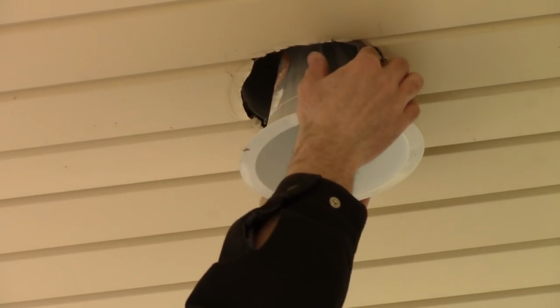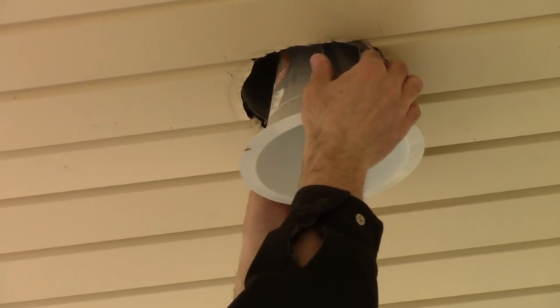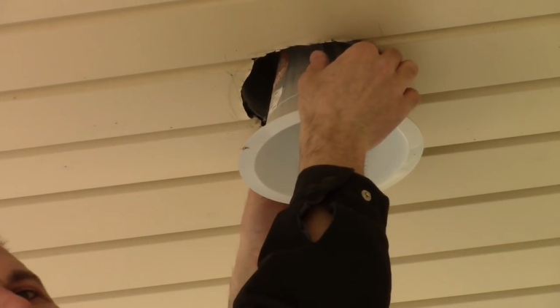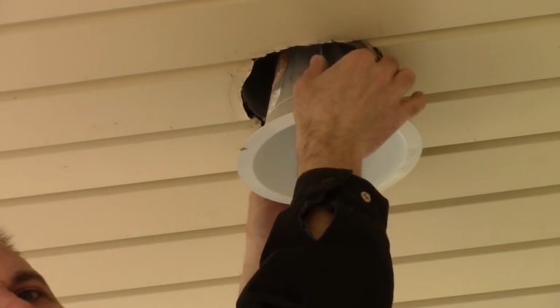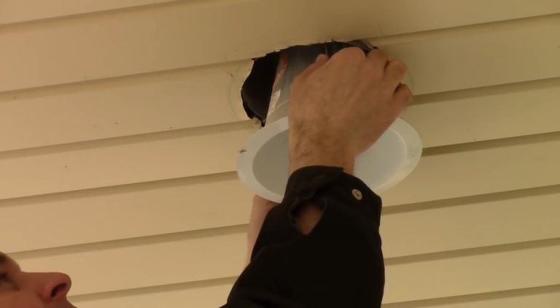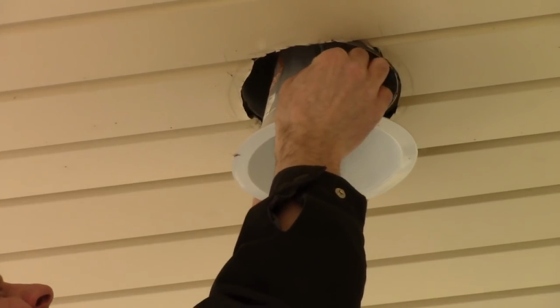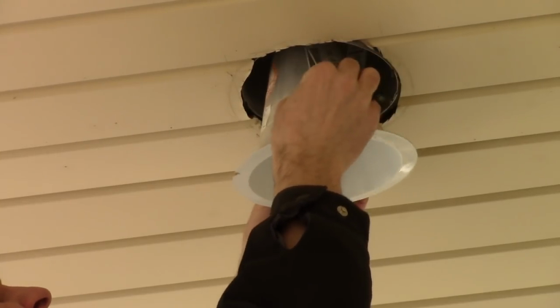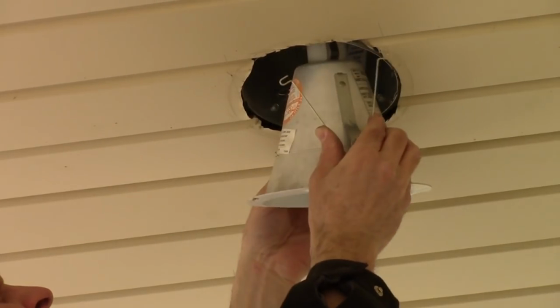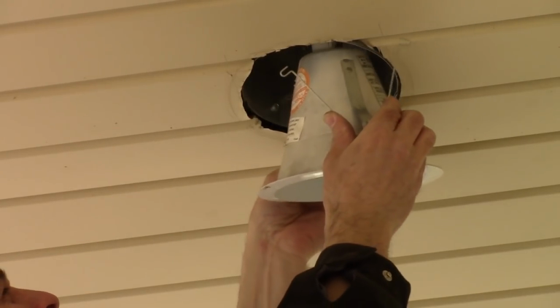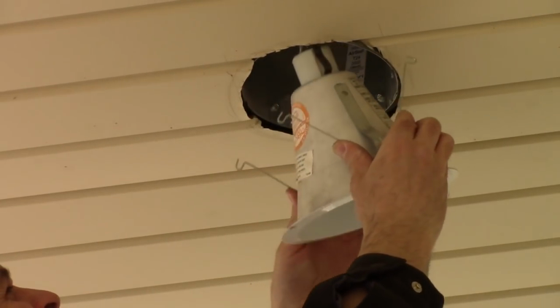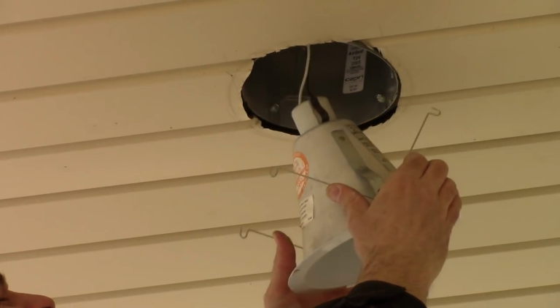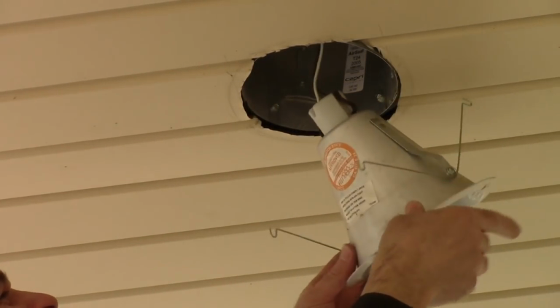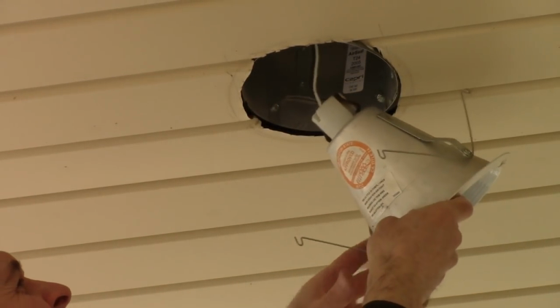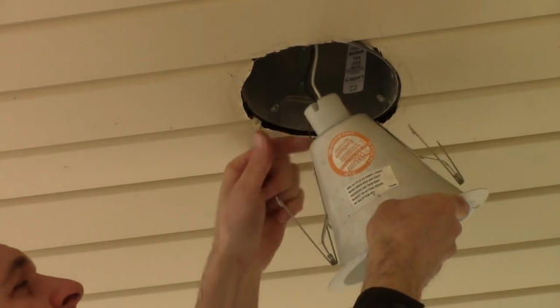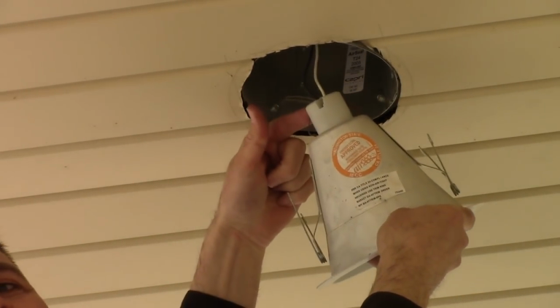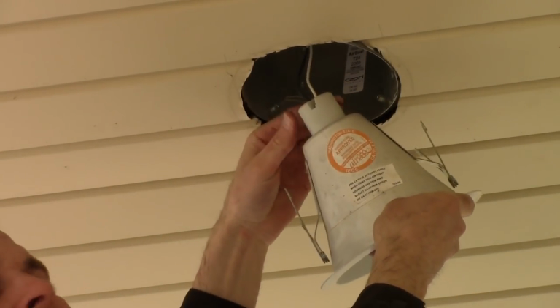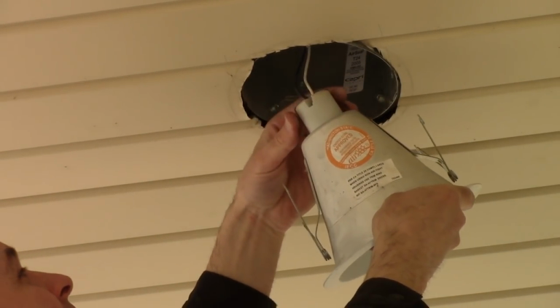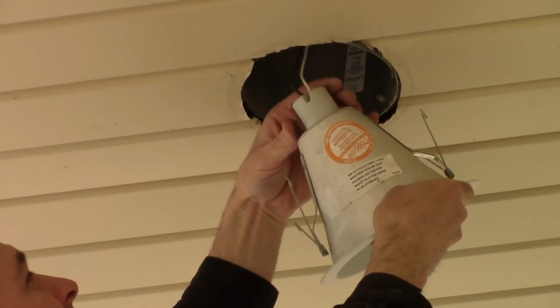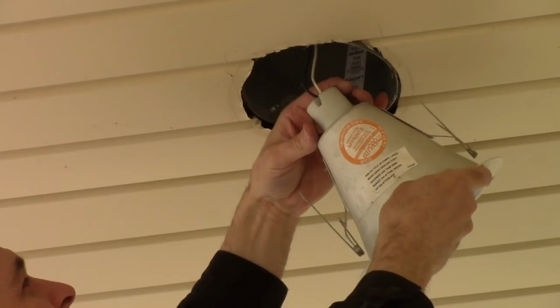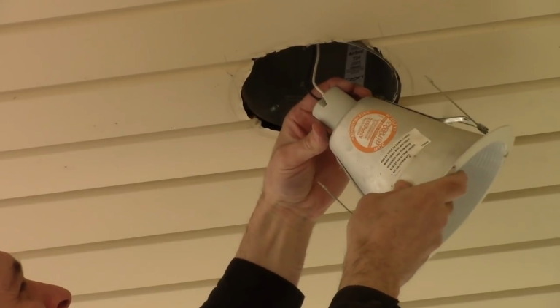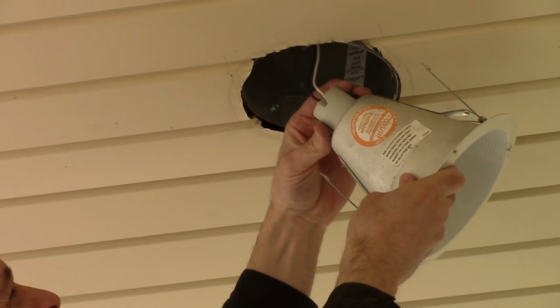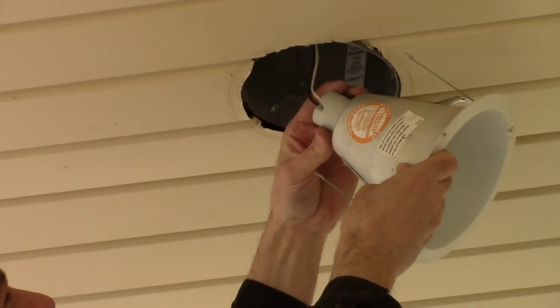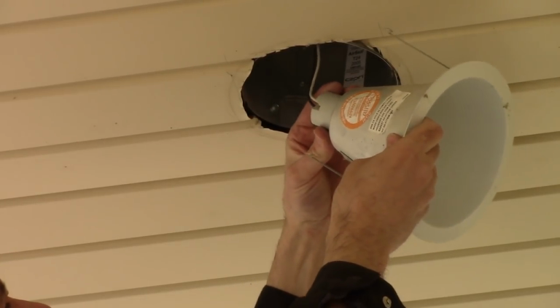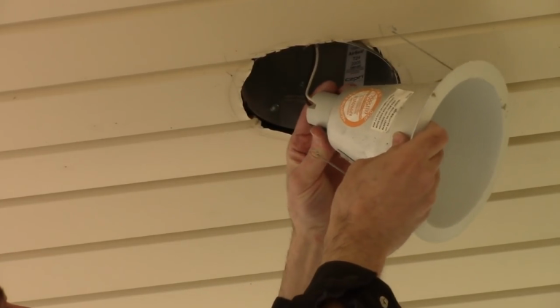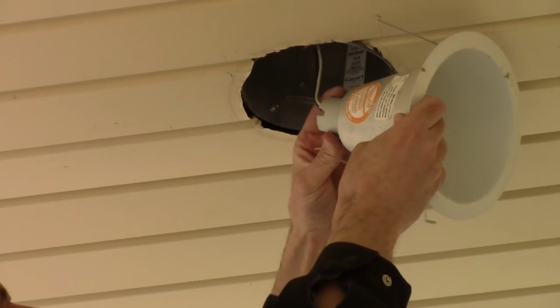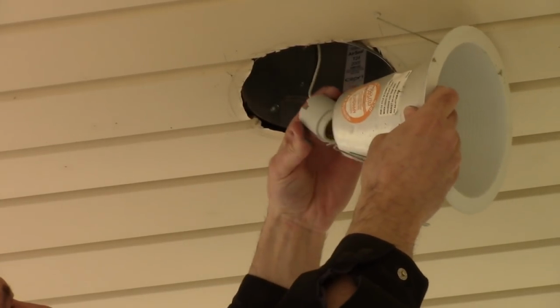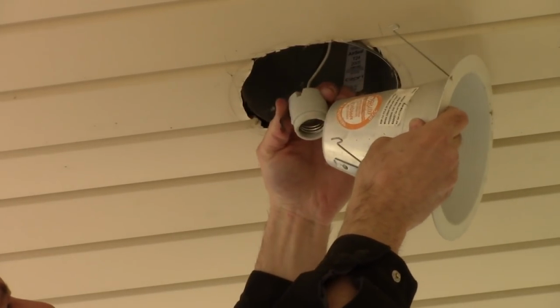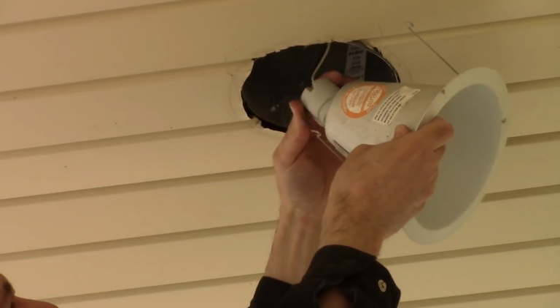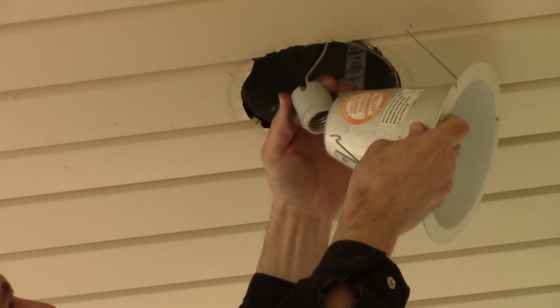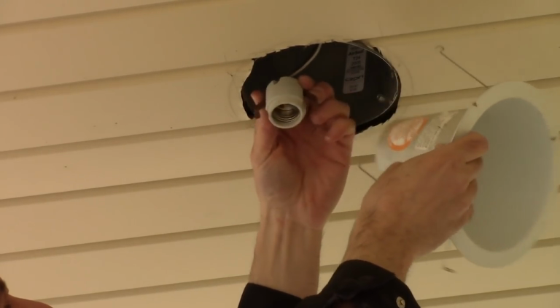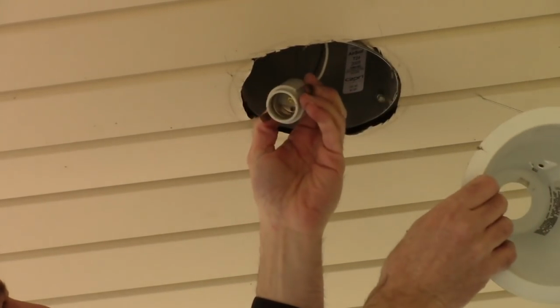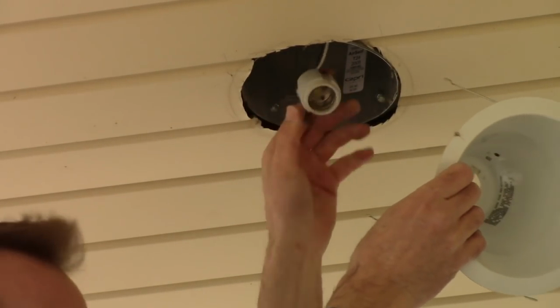You pinch these little things together and you pull them out. Then this socket — you pinch the black and then you can wiggle it out.